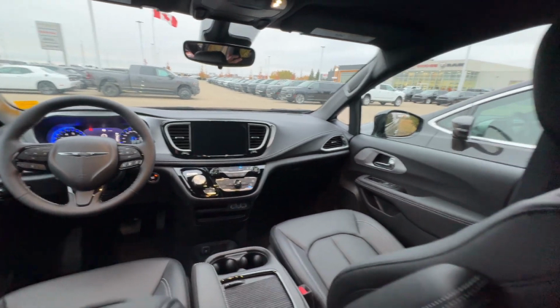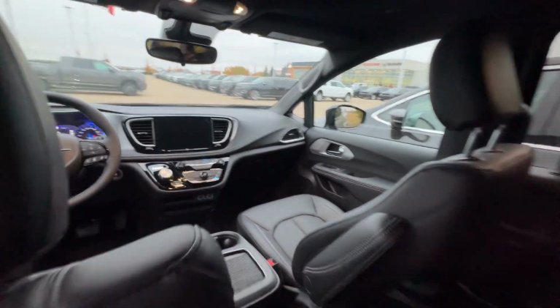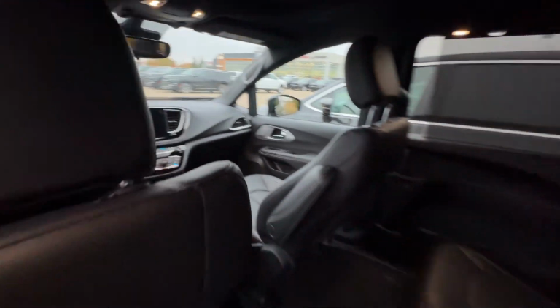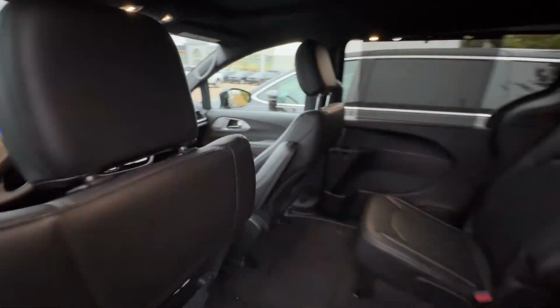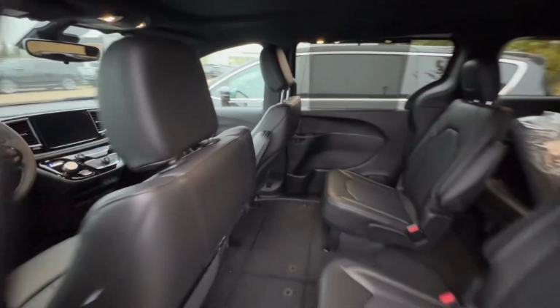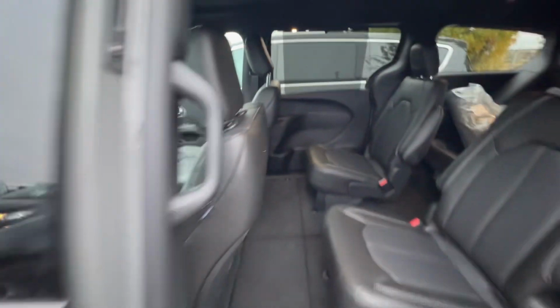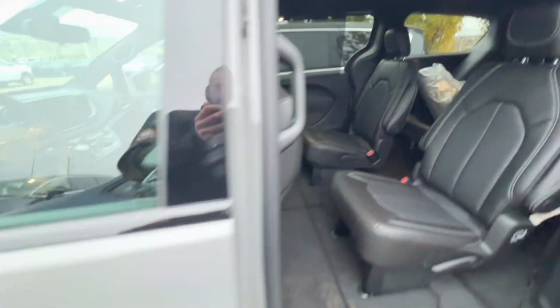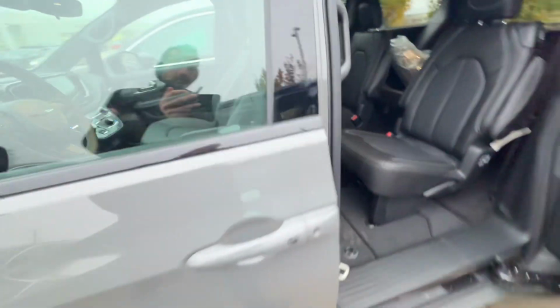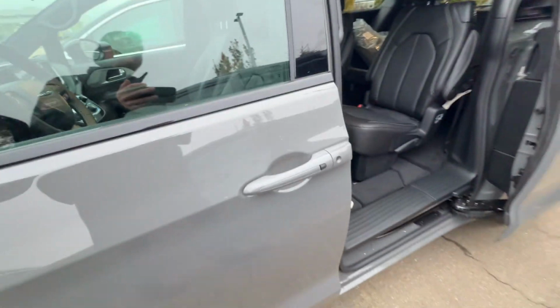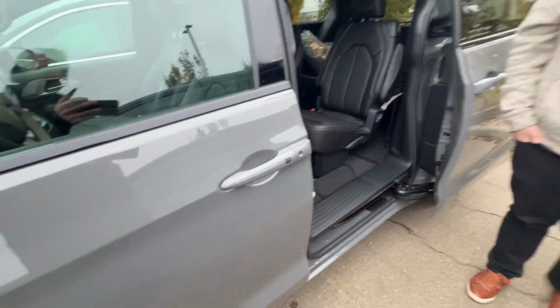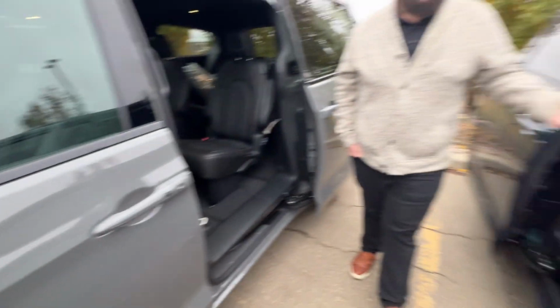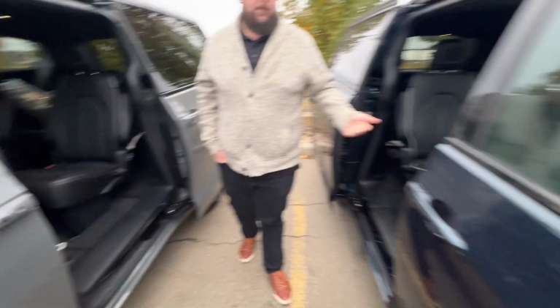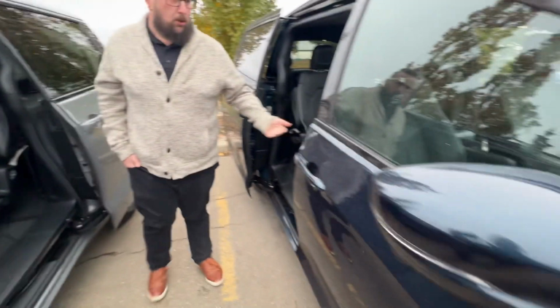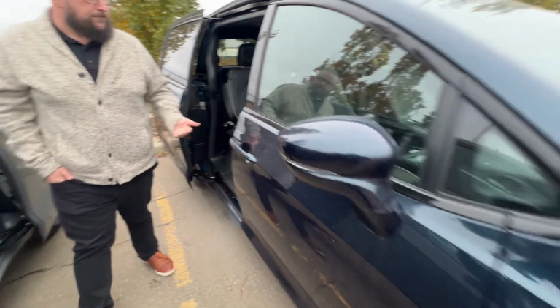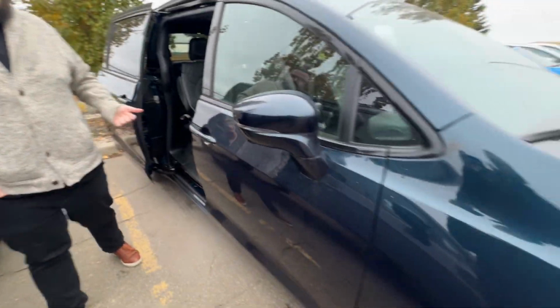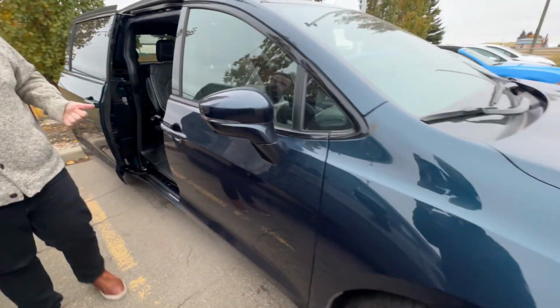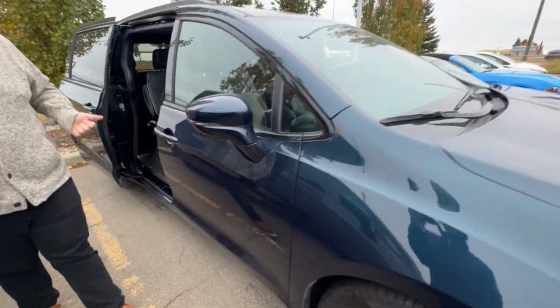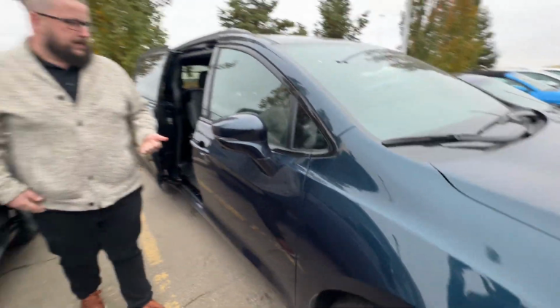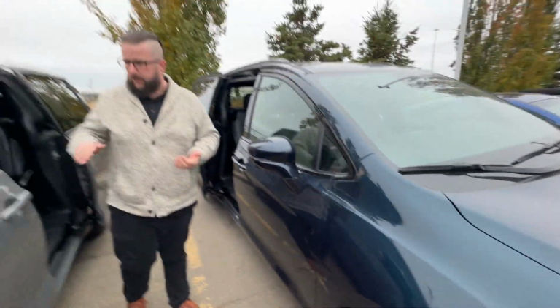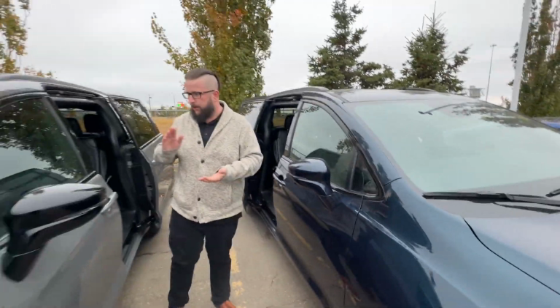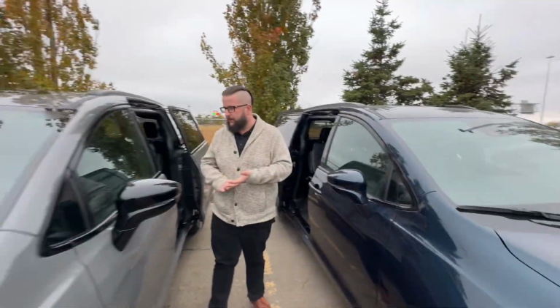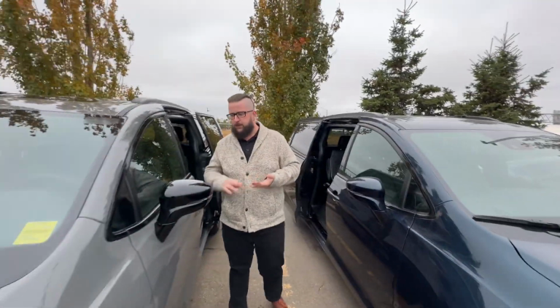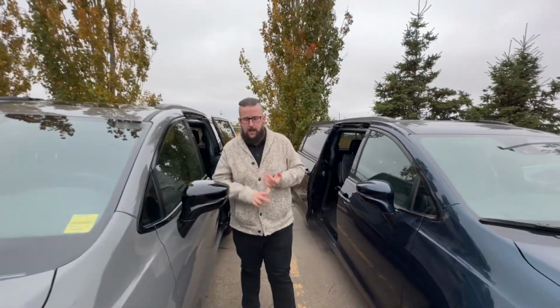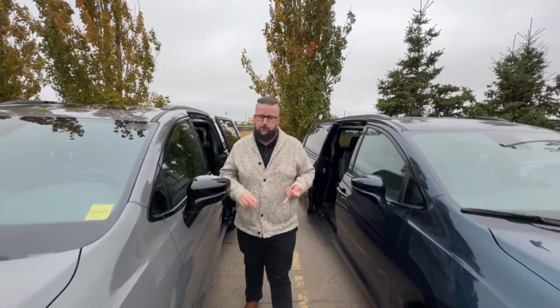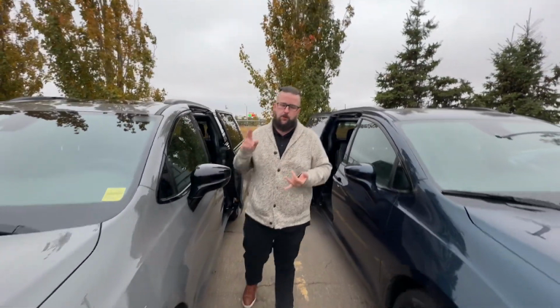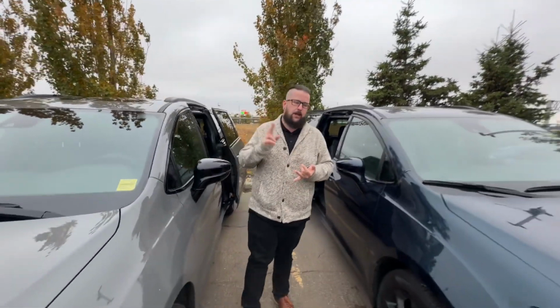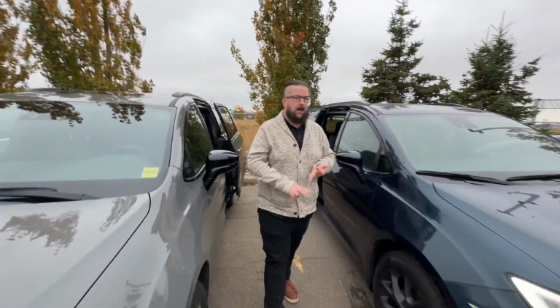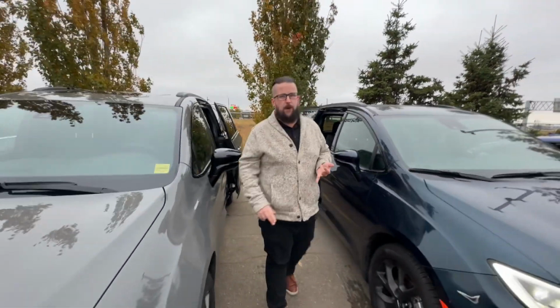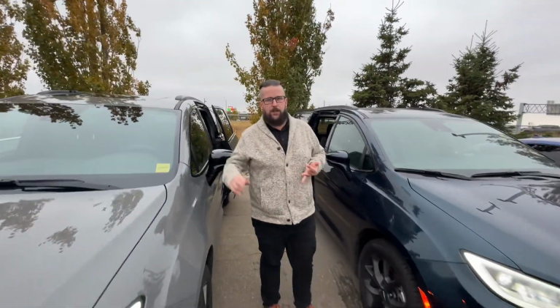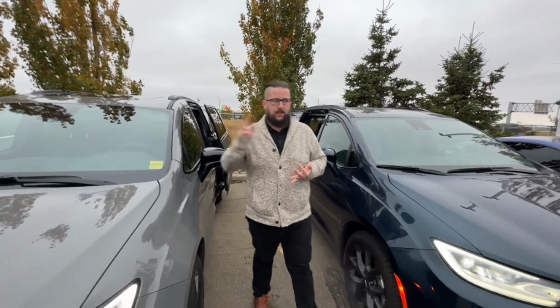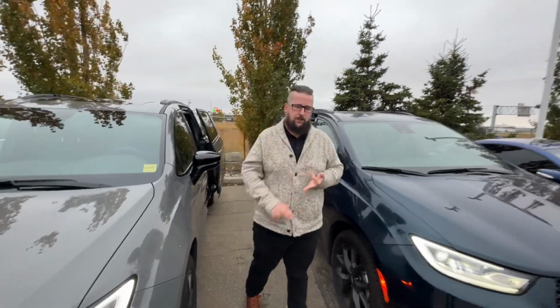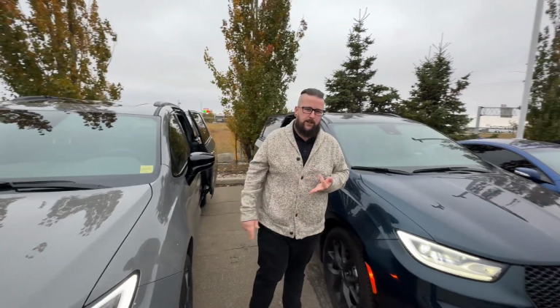You'll have a couple of different color options — the one you're in now is our ceramic gray, and beside me here is our fathom blue. You're also going to have all the safety features: adaptive cruise control, blind spot monitoring, and collision avoidance.